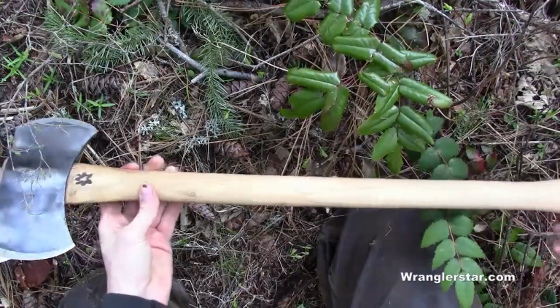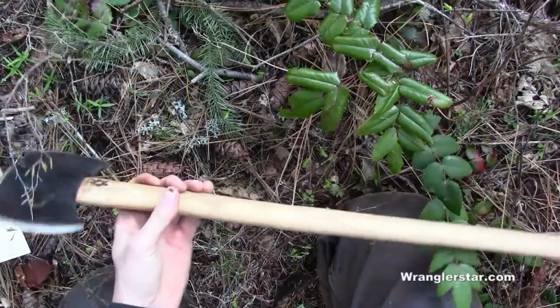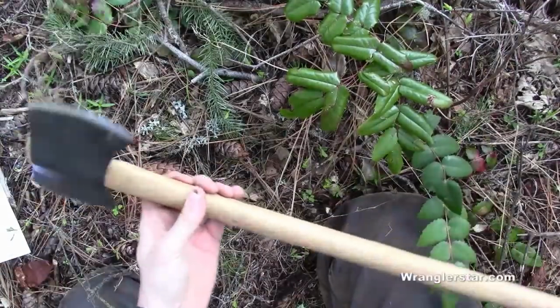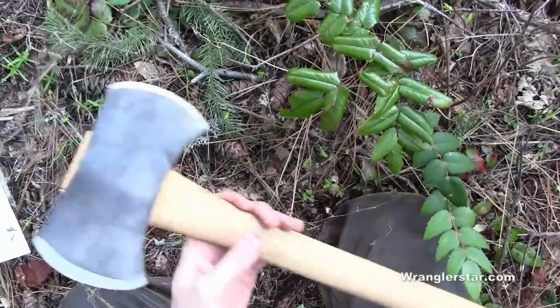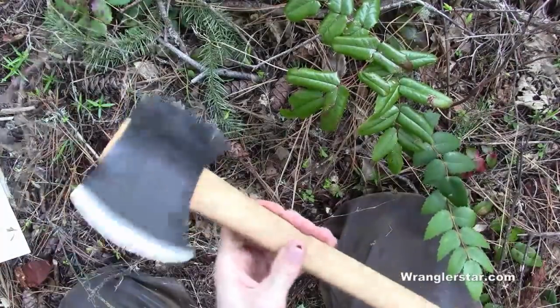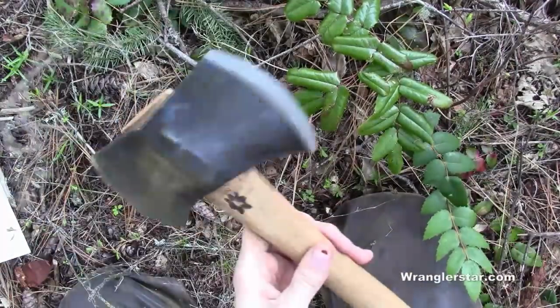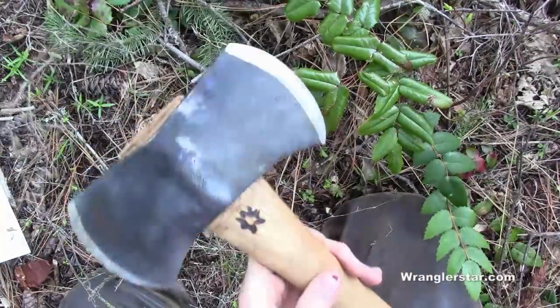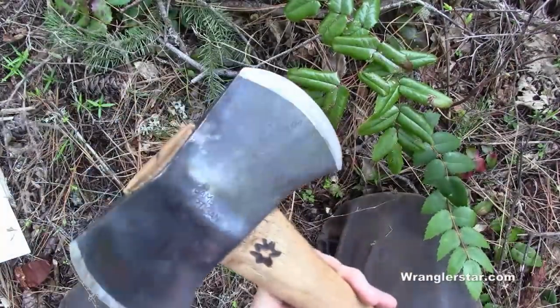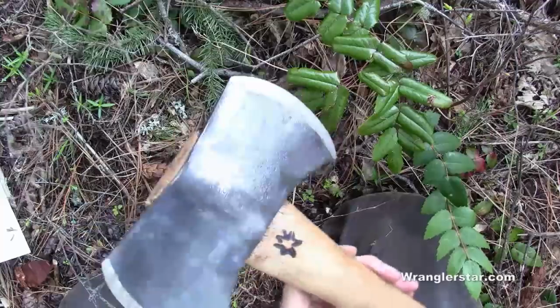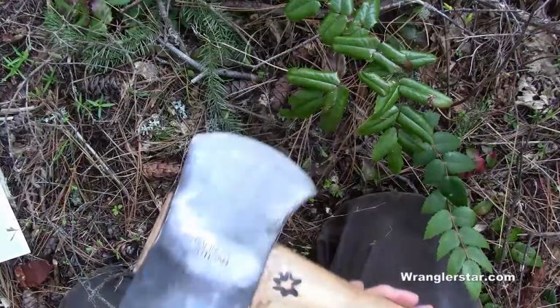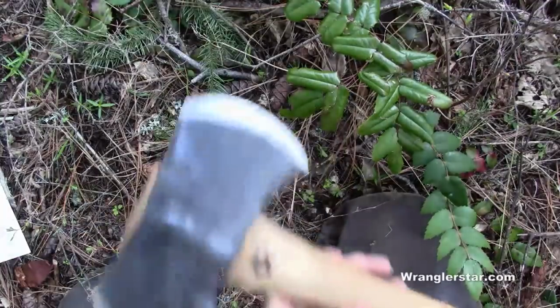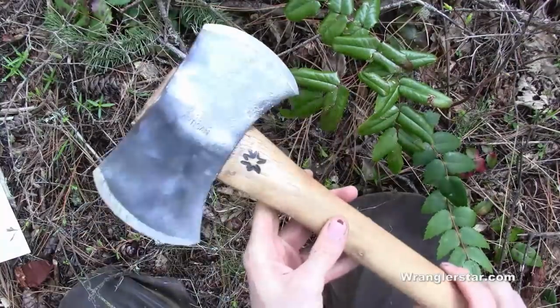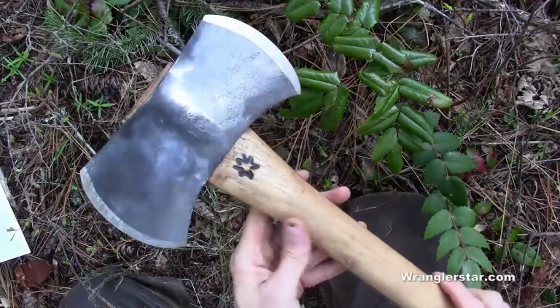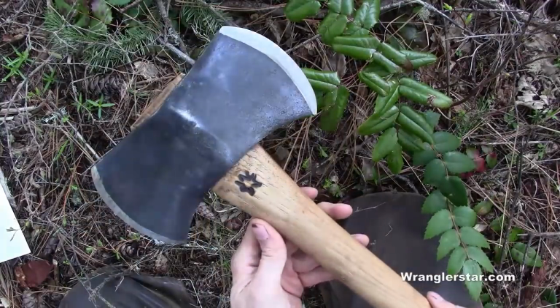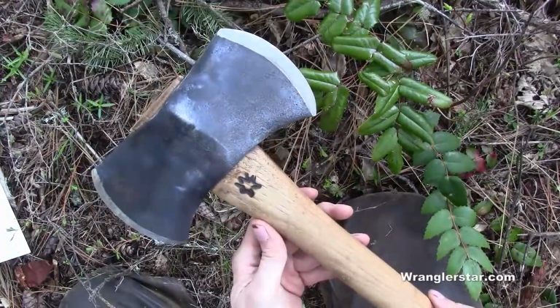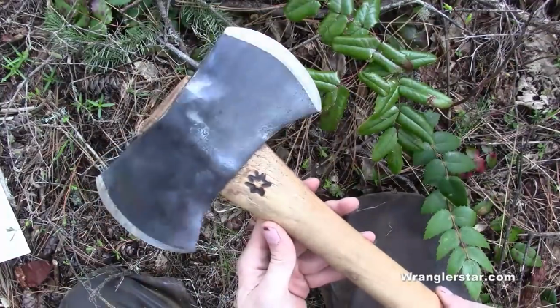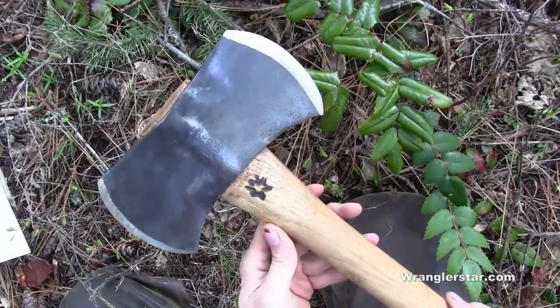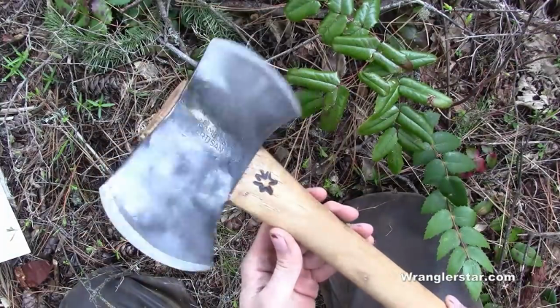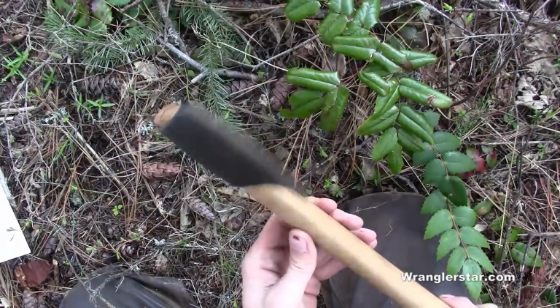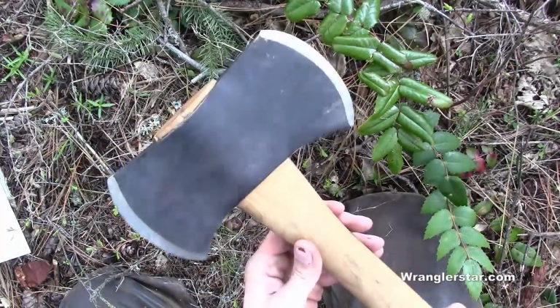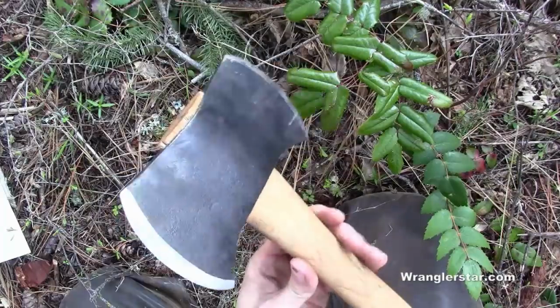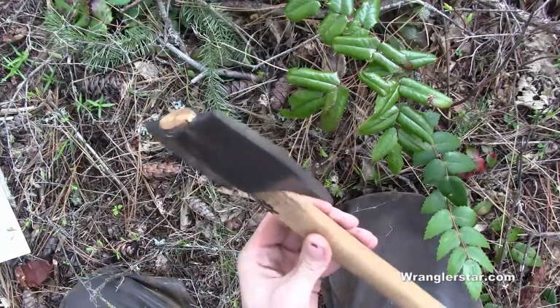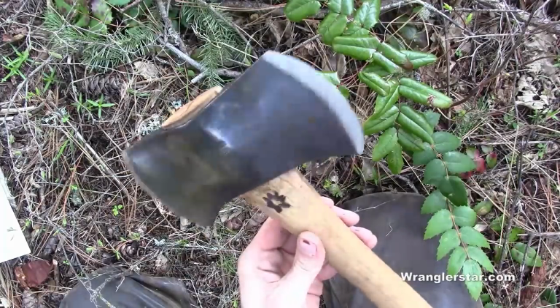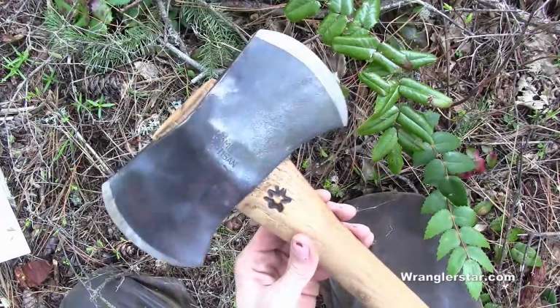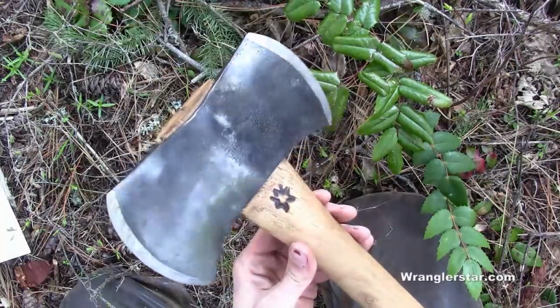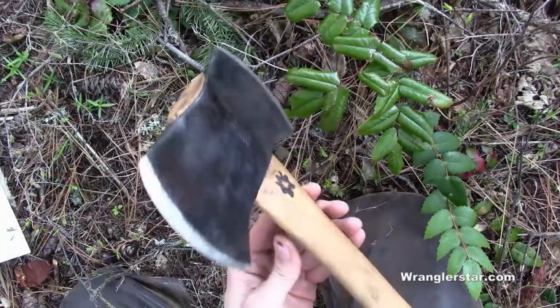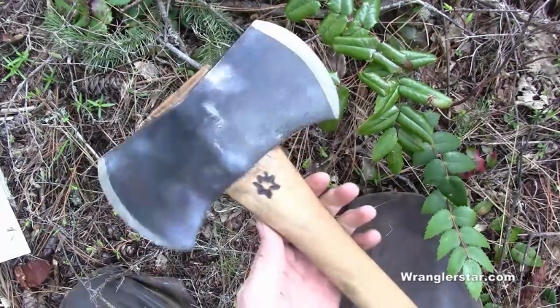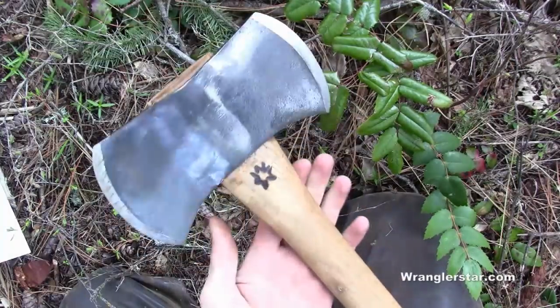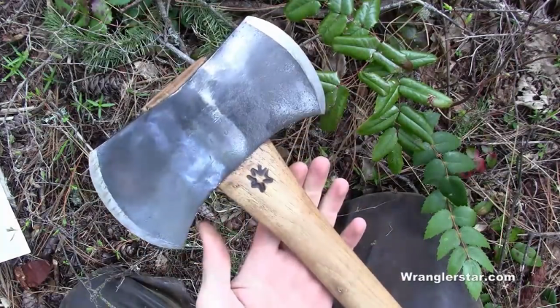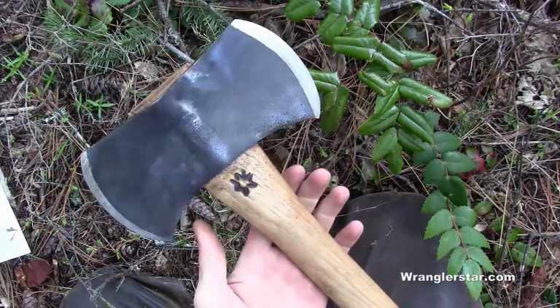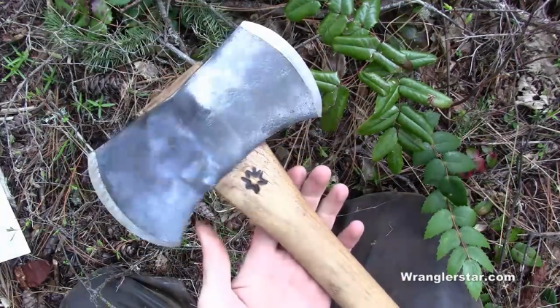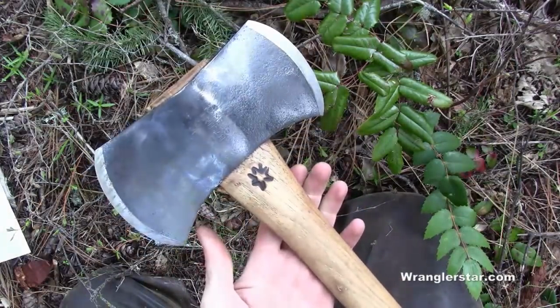I want to share this with you — a fun little axe, one of my favorites, and I just love it. I've got to make a sheath for it, but that's it: the Wrangler Star signature edition Gamble's Artisan Tennessee hickory handled small cruiser's axe. All right, we'll see you guys on the next video.